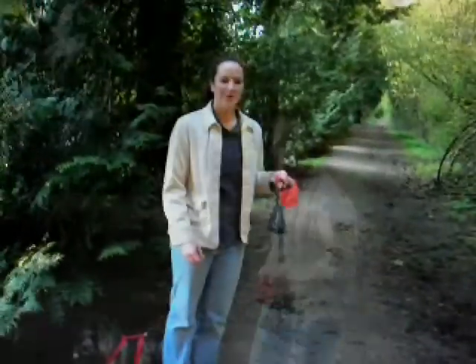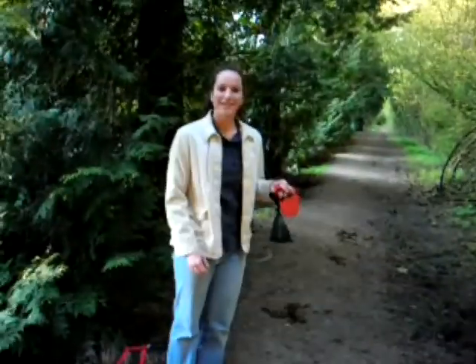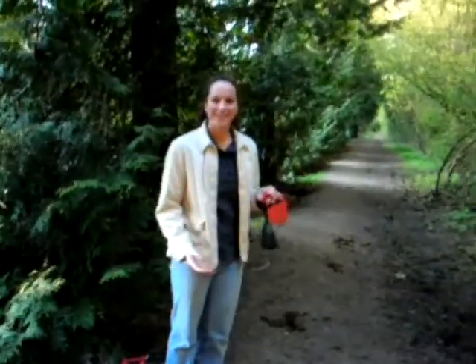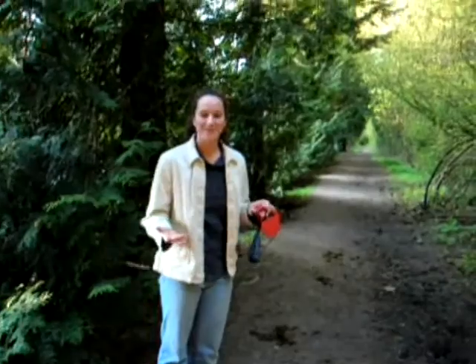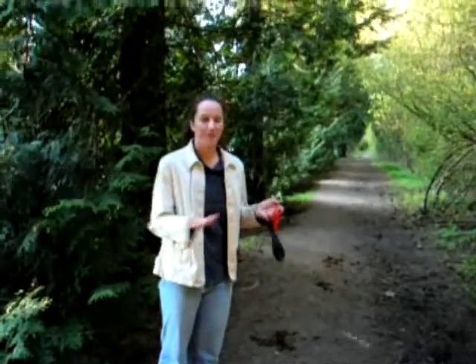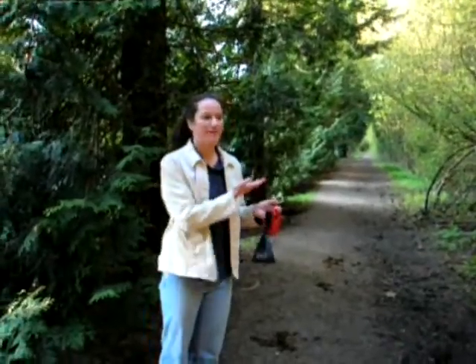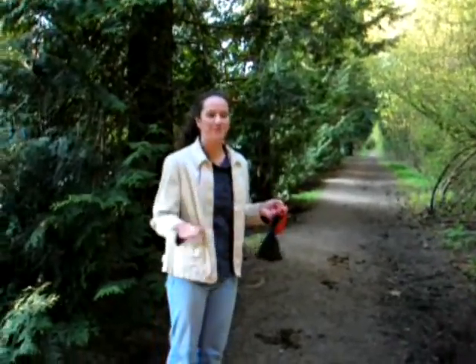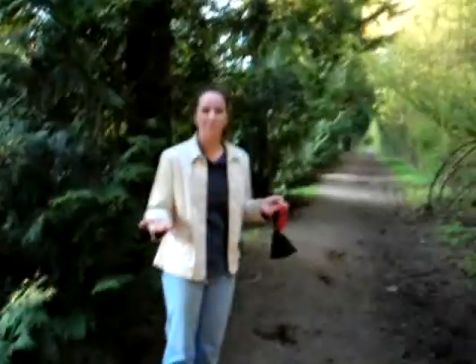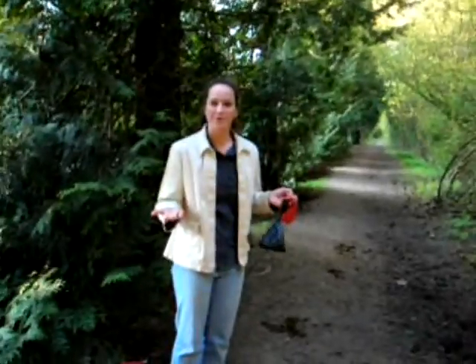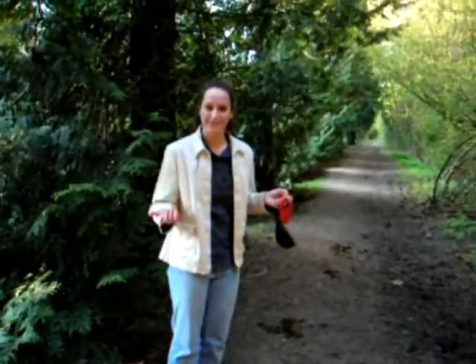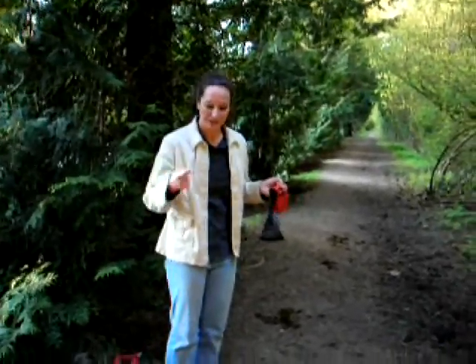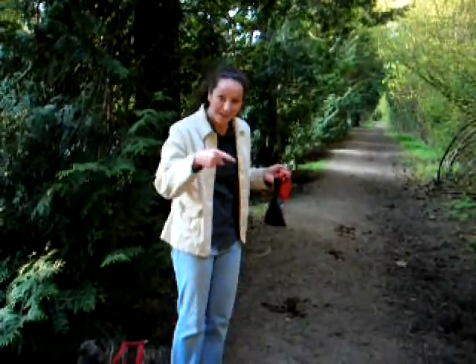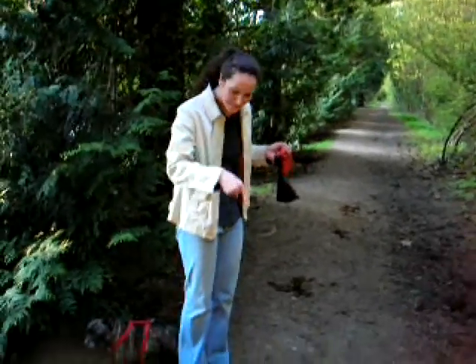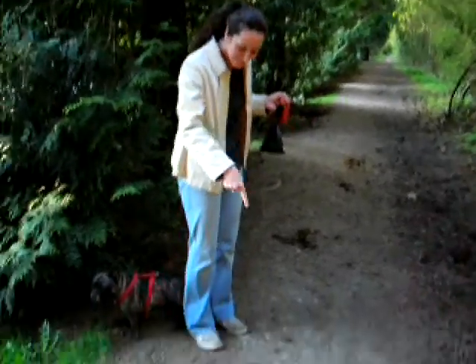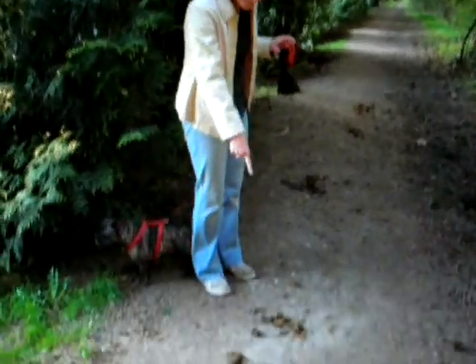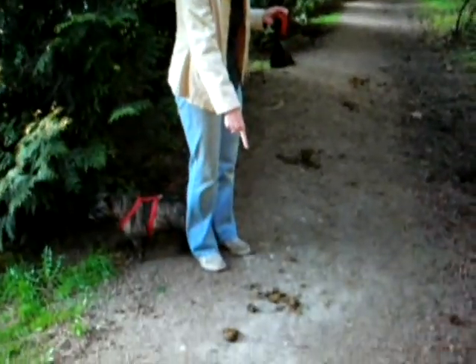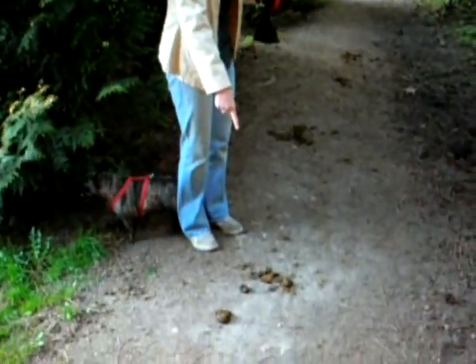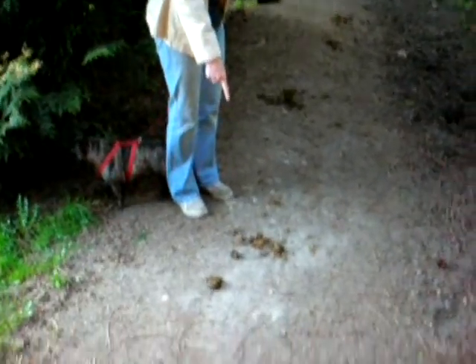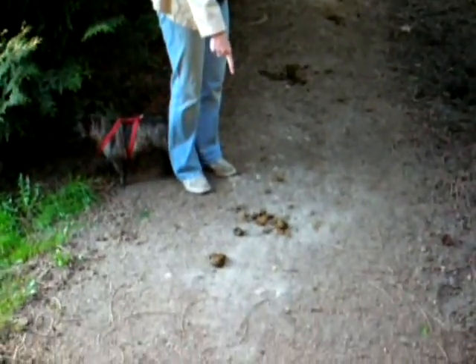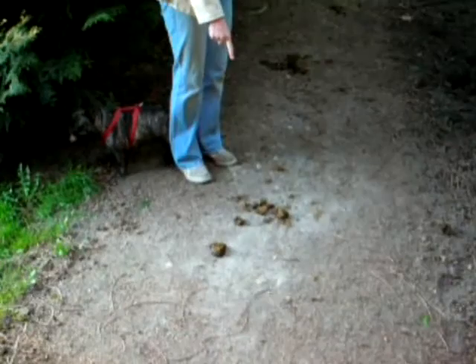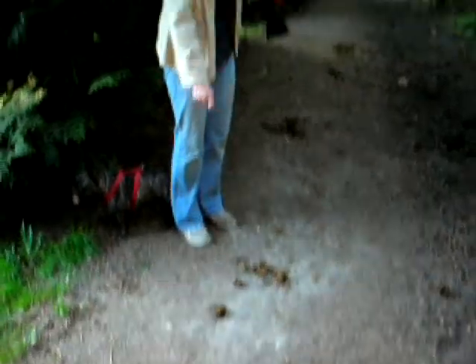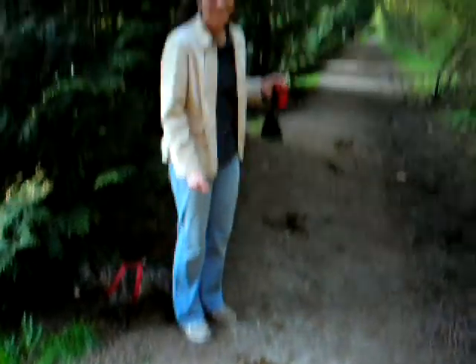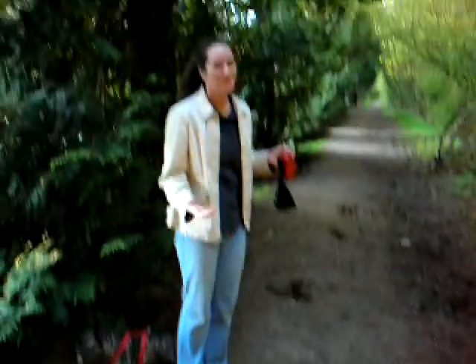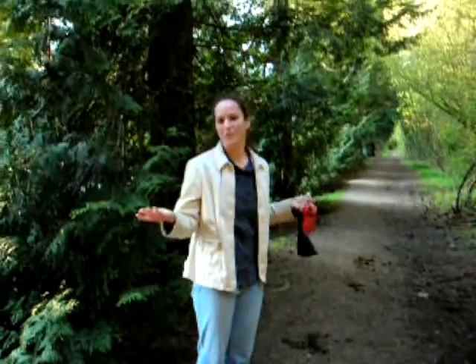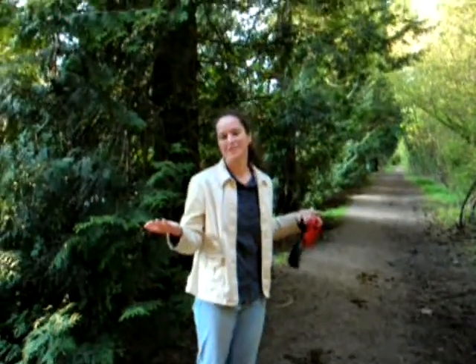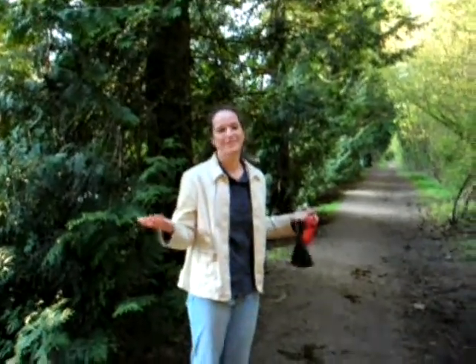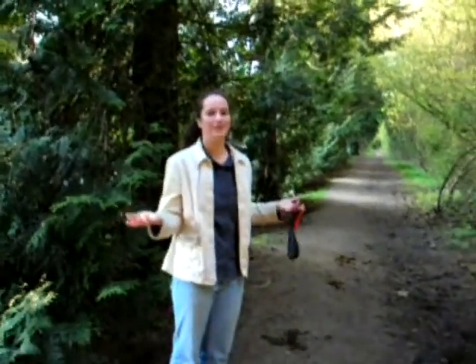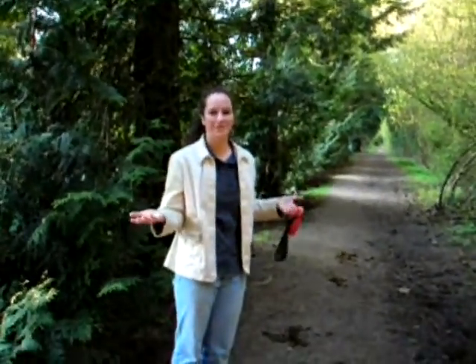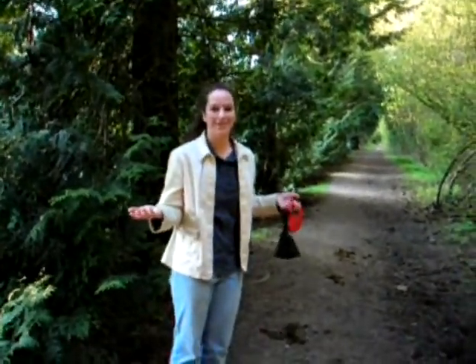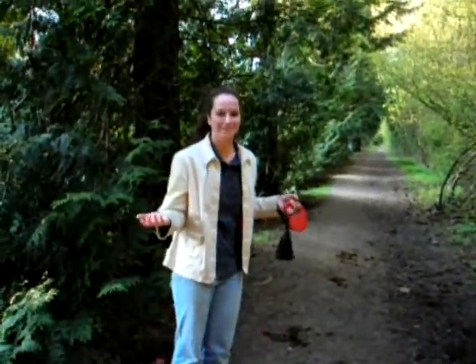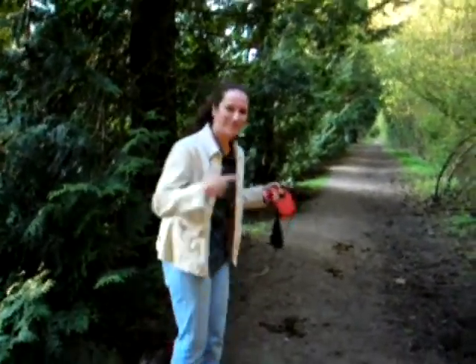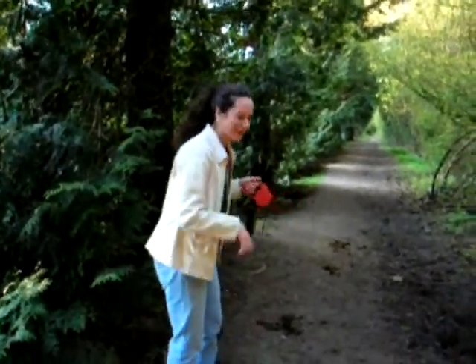So I'm guessing that this path is also used by horses because it's good enough for horses — it's definitely good enough for our dogs. Let's keep going.